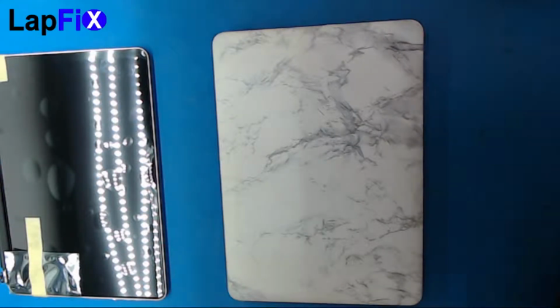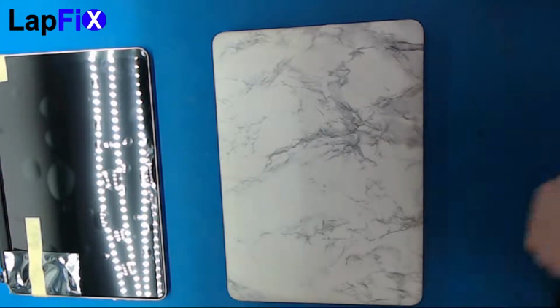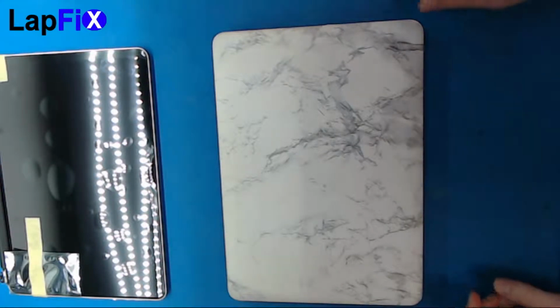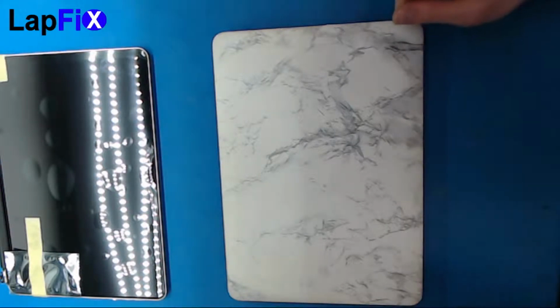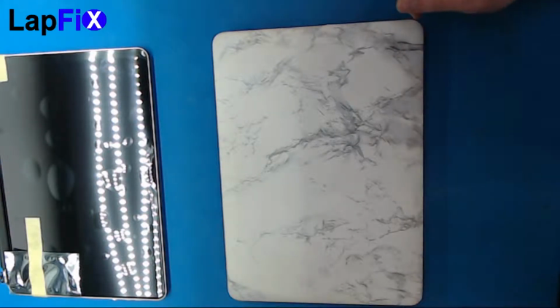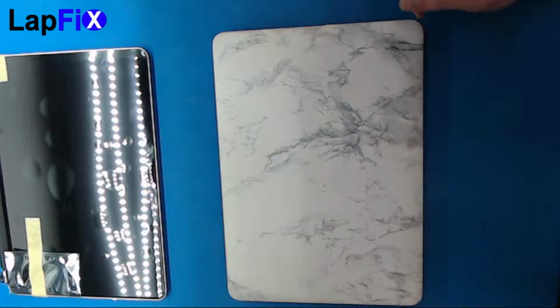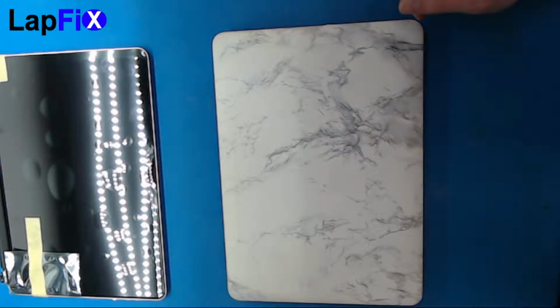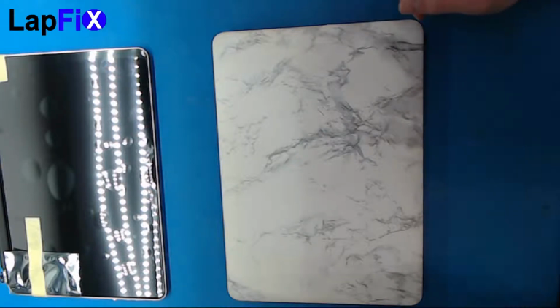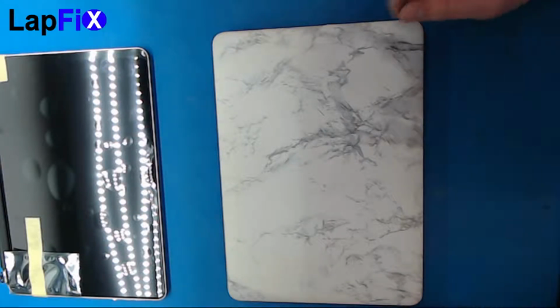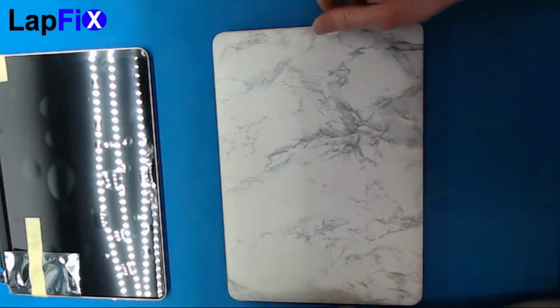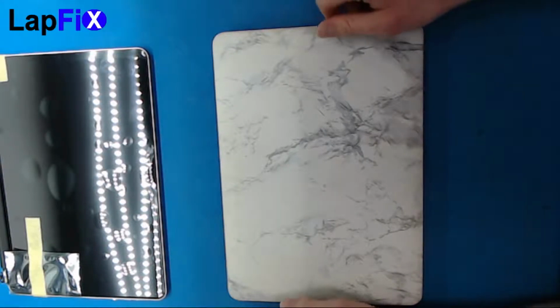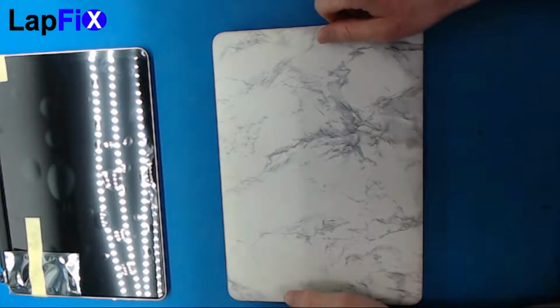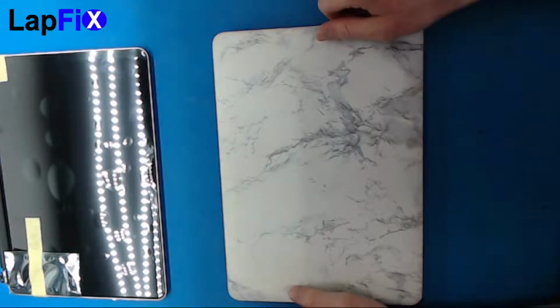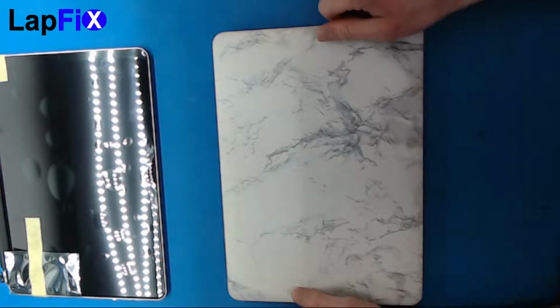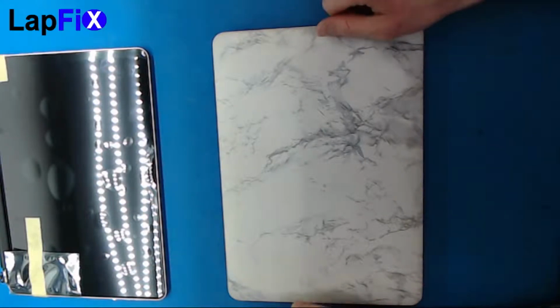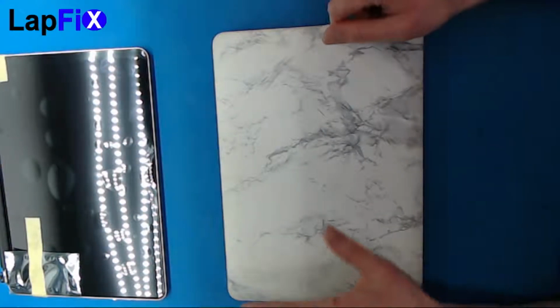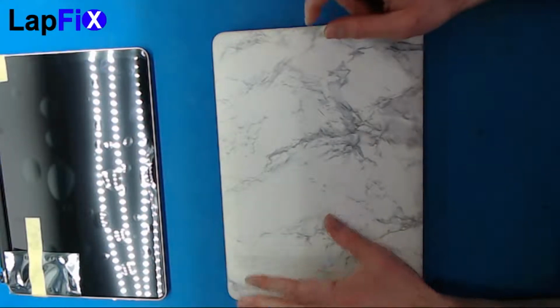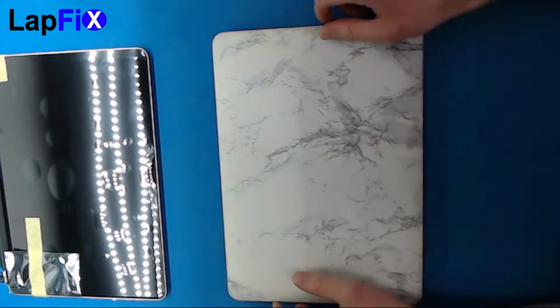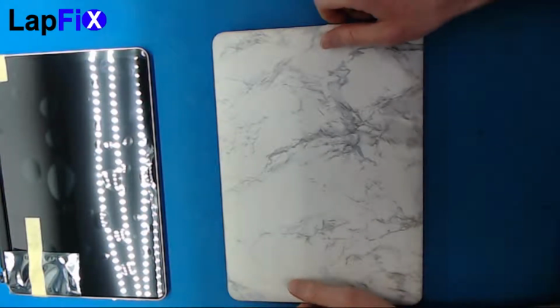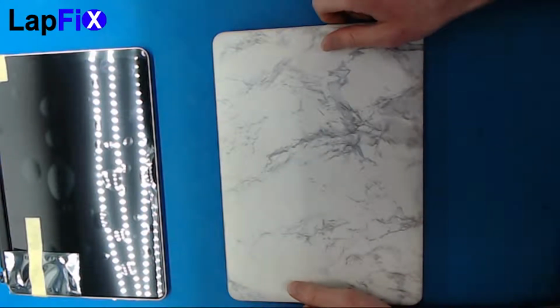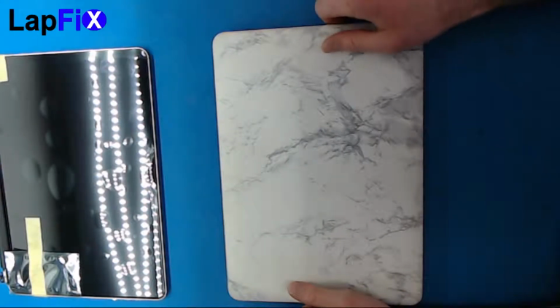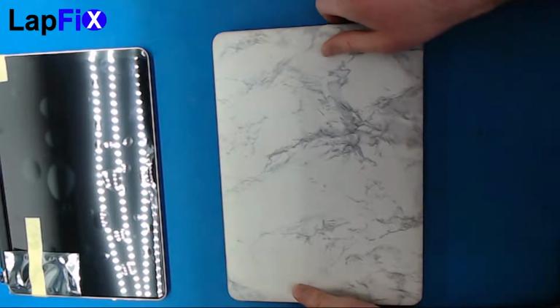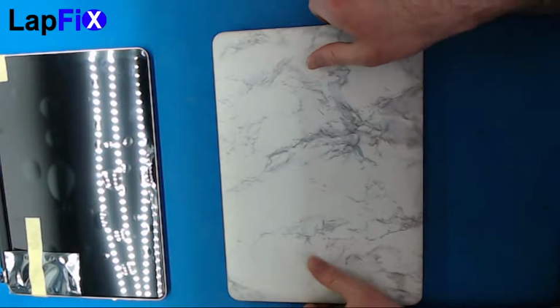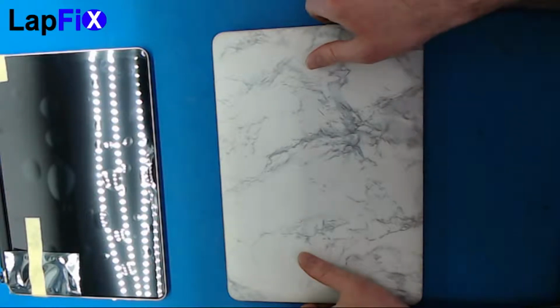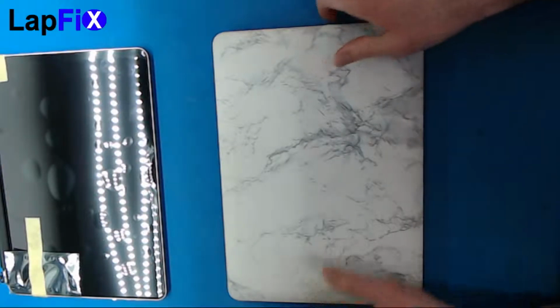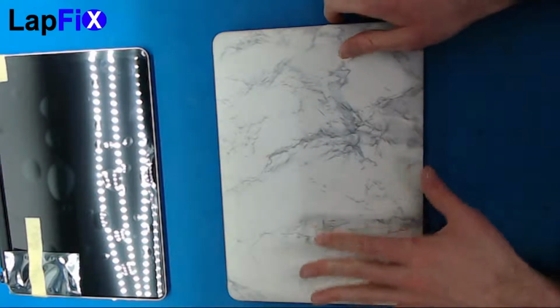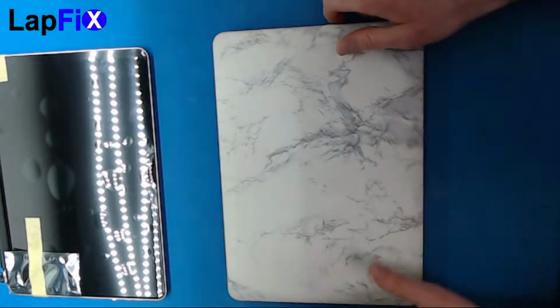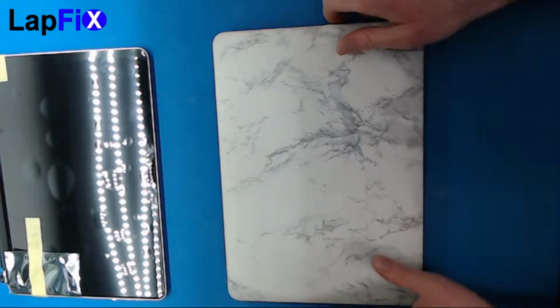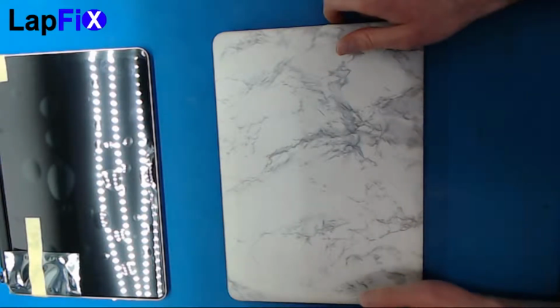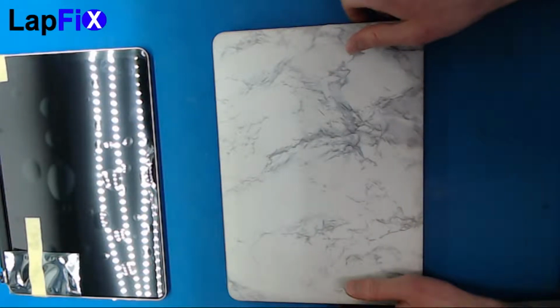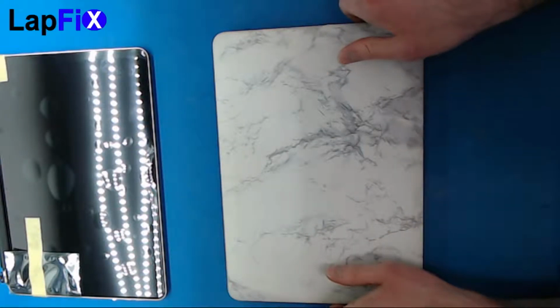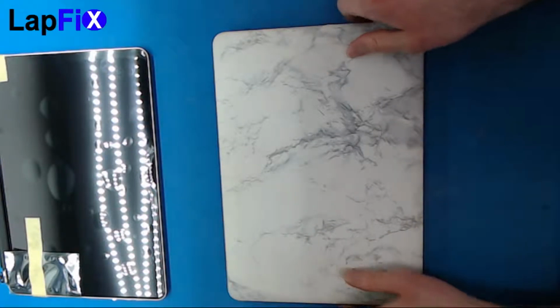Hey guys, today we're going to be looking at how to replace the MacBook Pro early 2015 screen. This is the A1502 model.